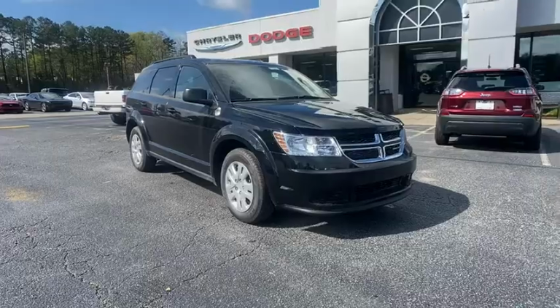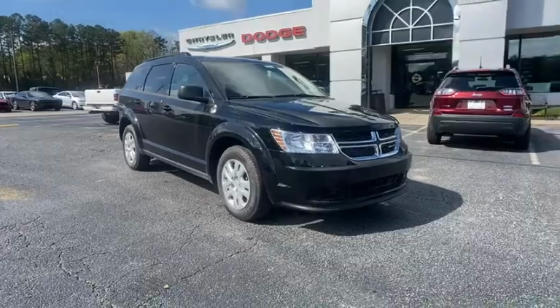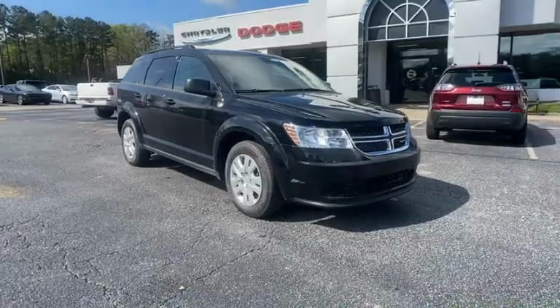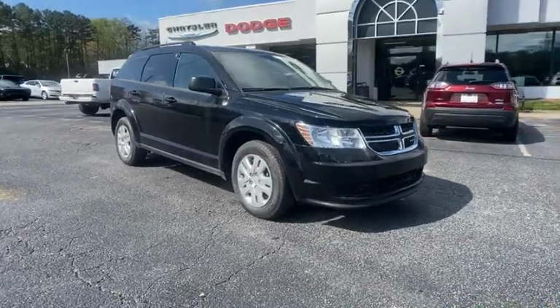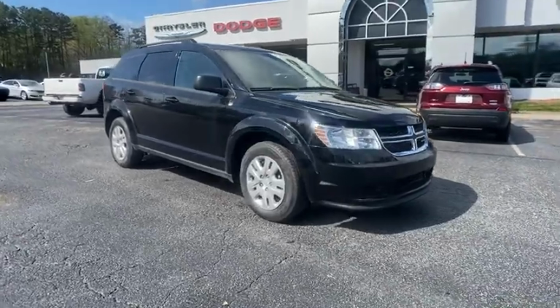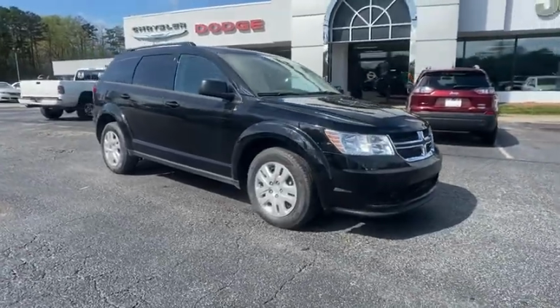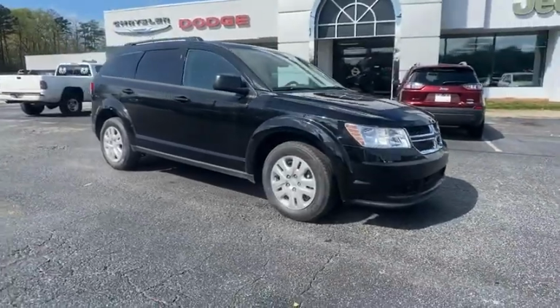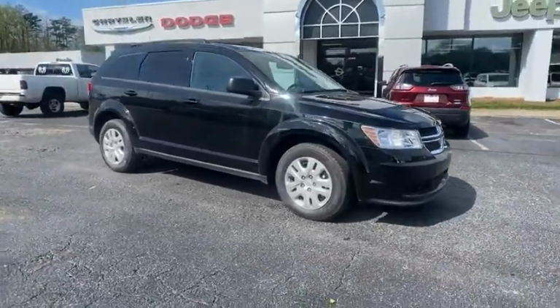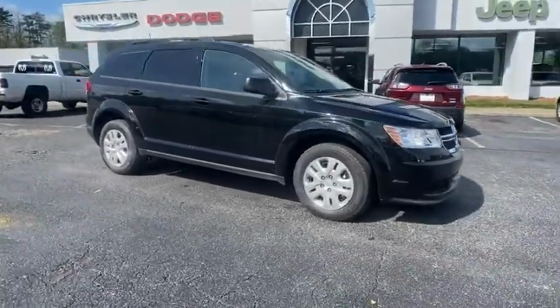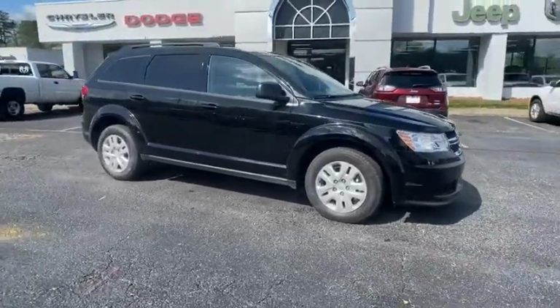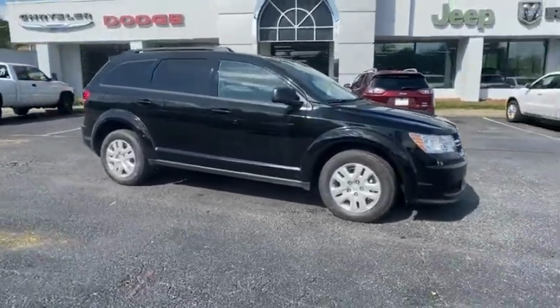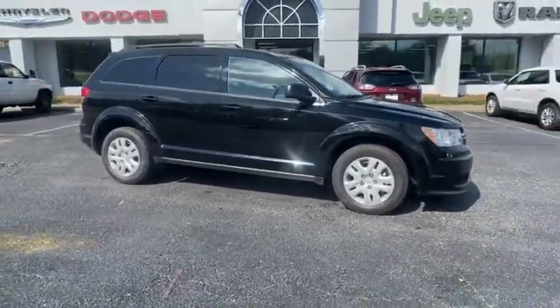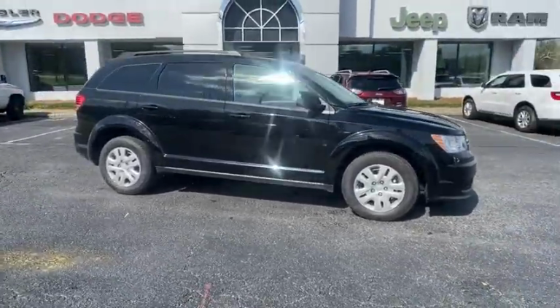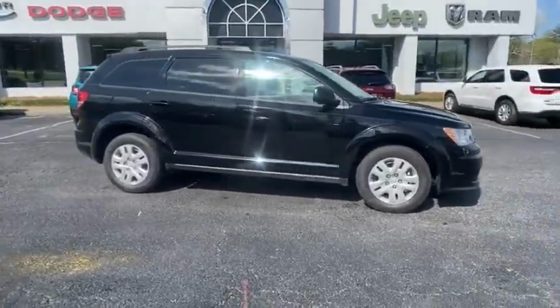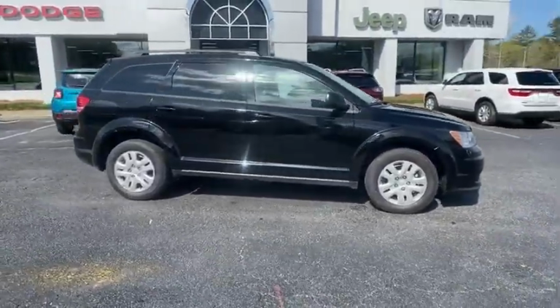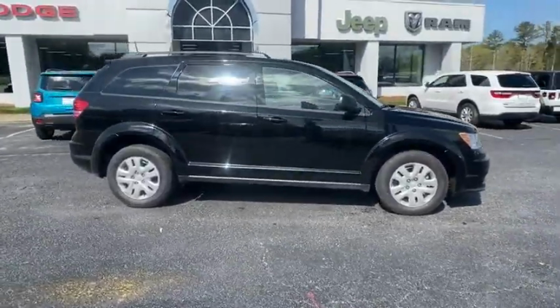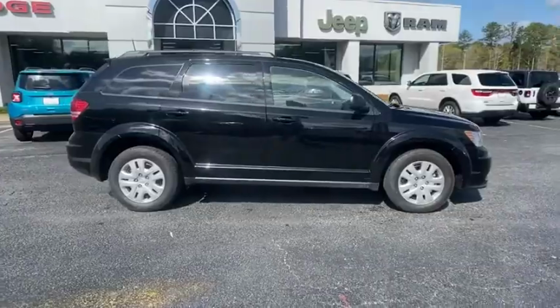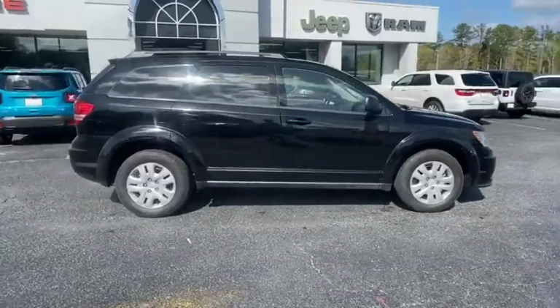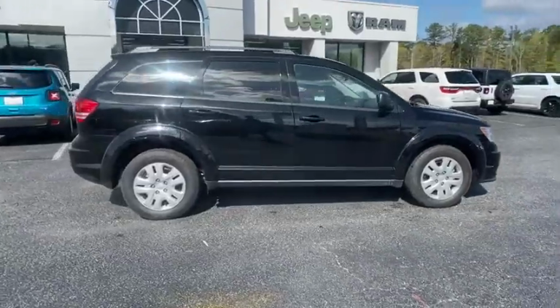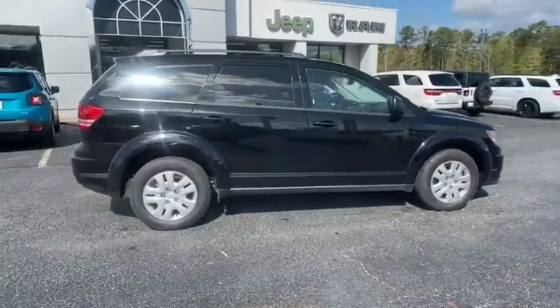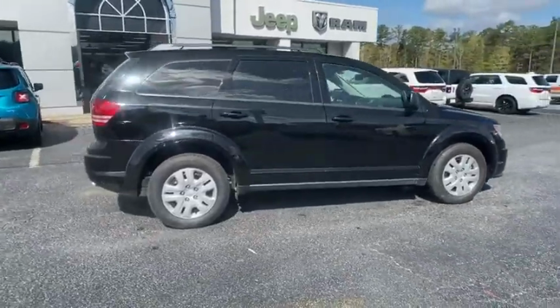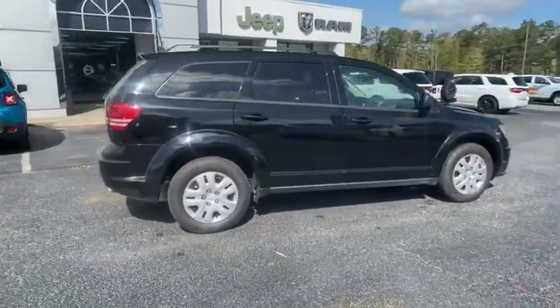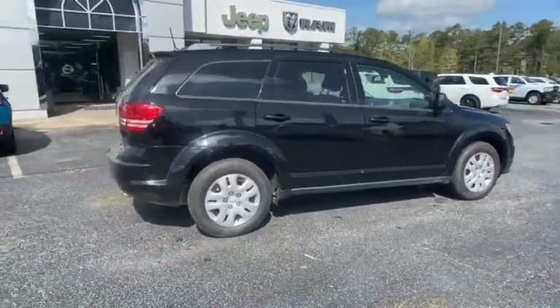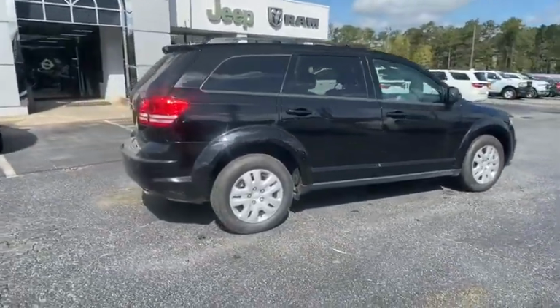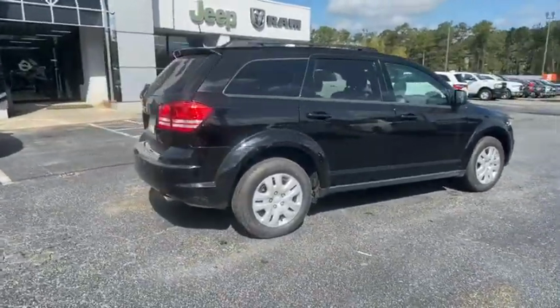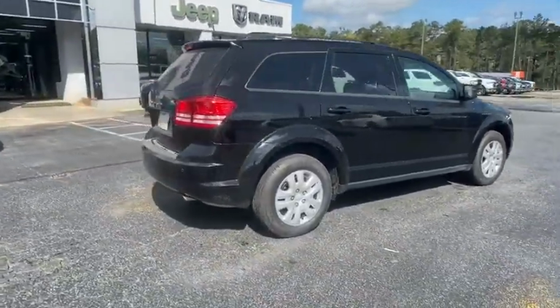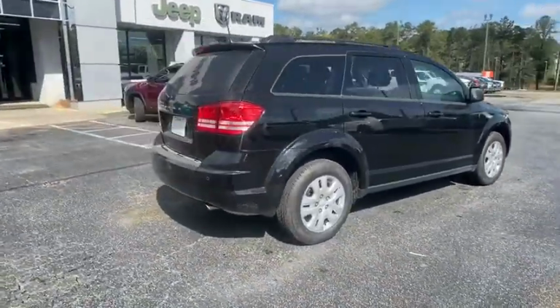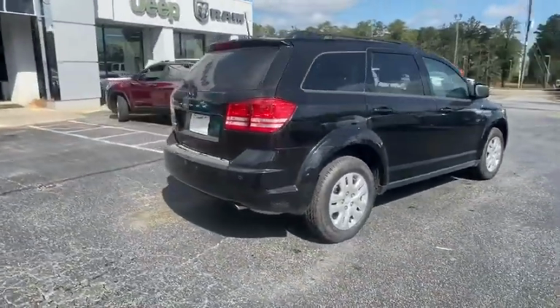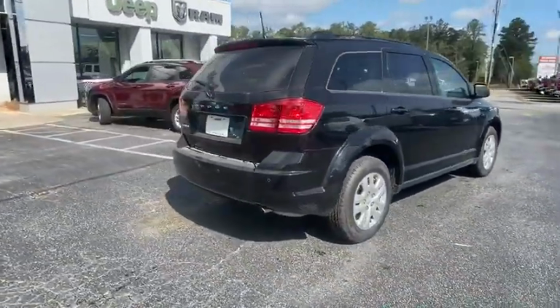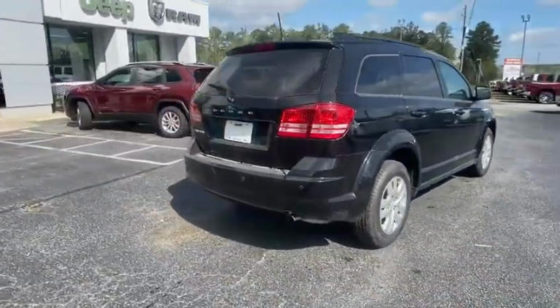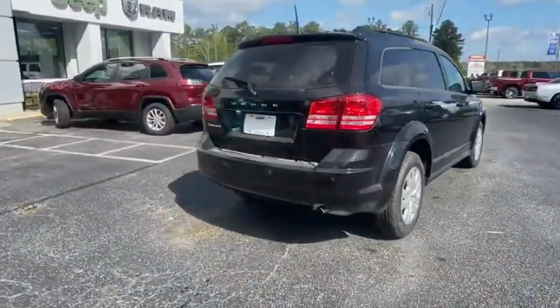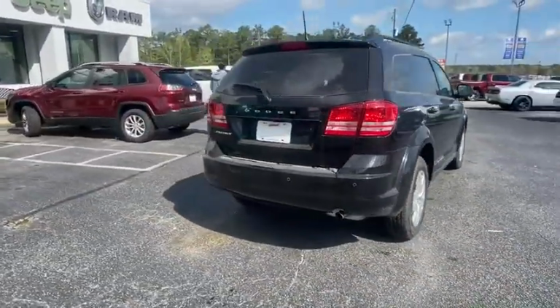Take a ride in the 2020 Dodge Journey. Dodge Journey combines the practicality of an SUV with the comfort of a car, all while boasting a style all its own.